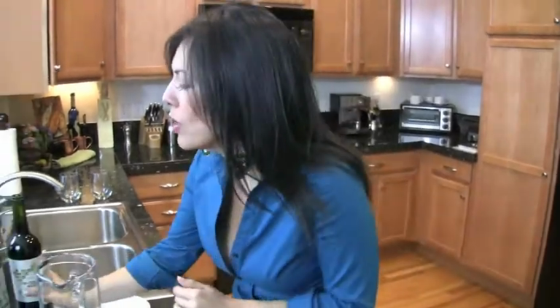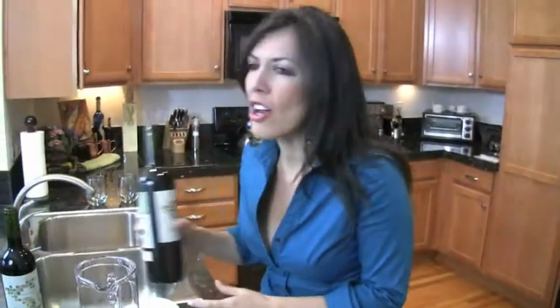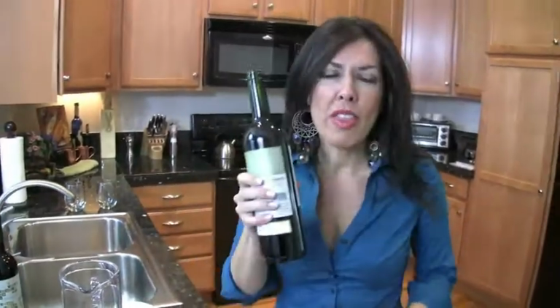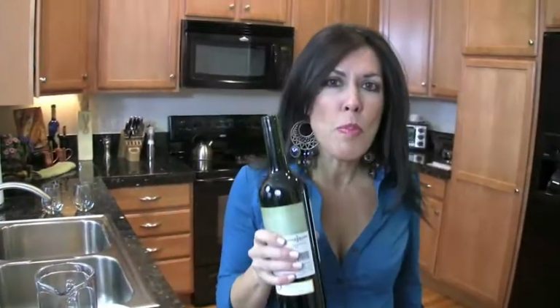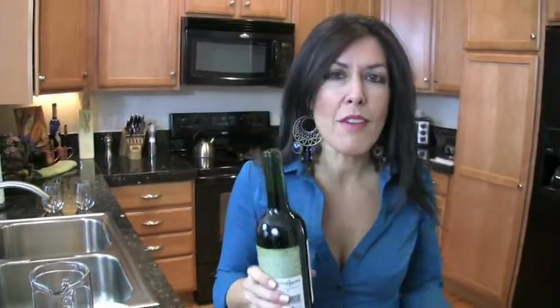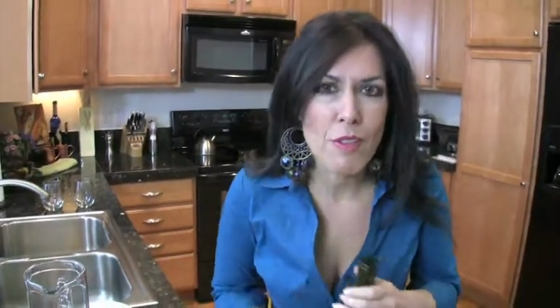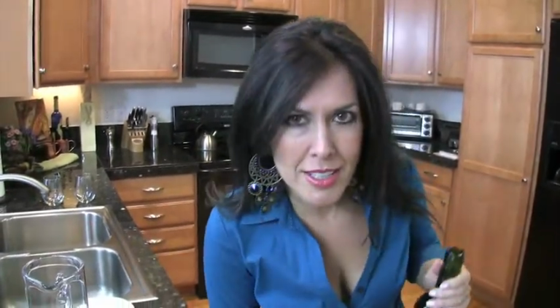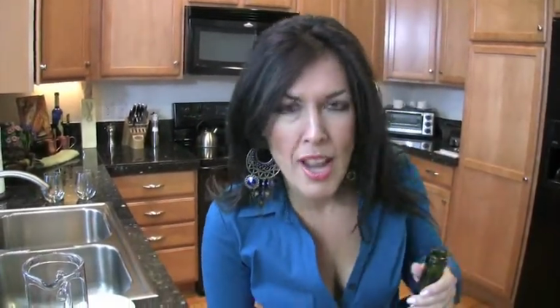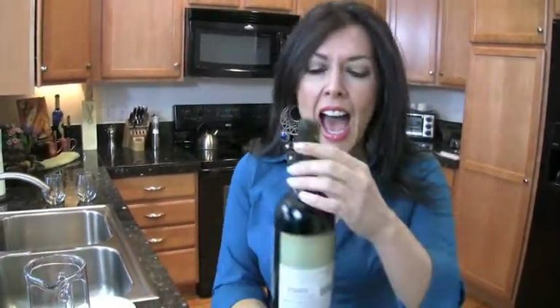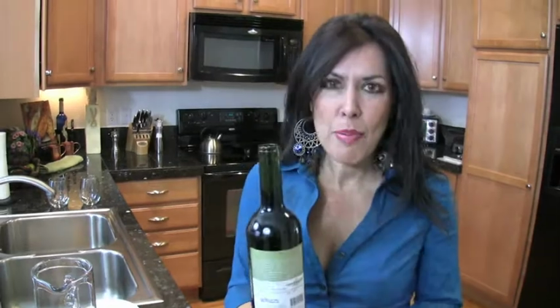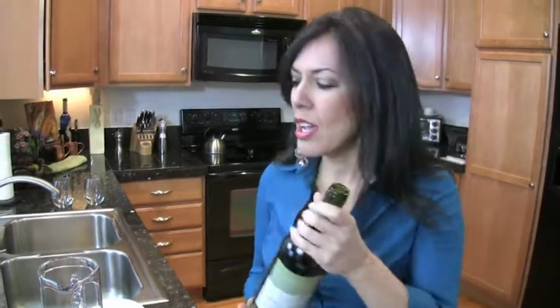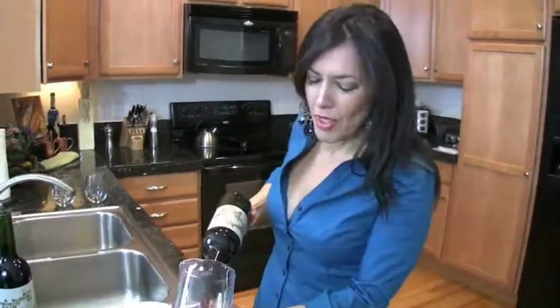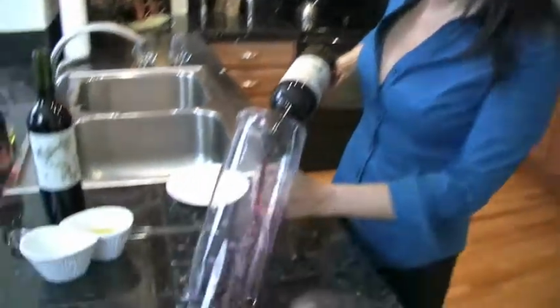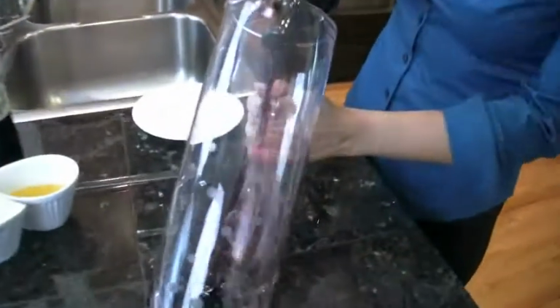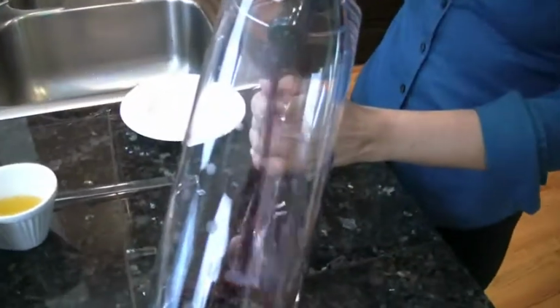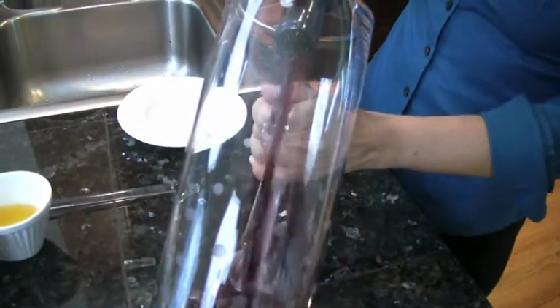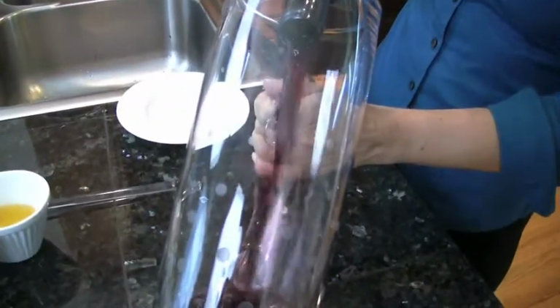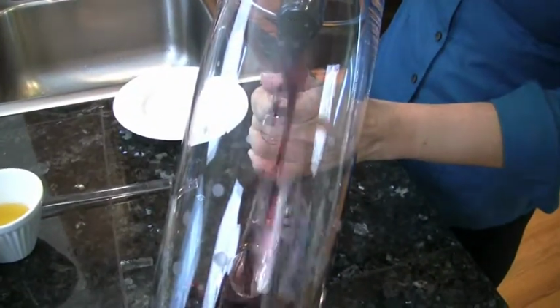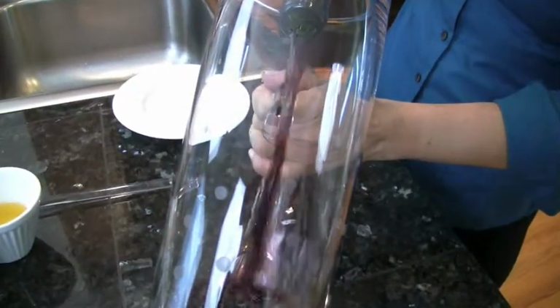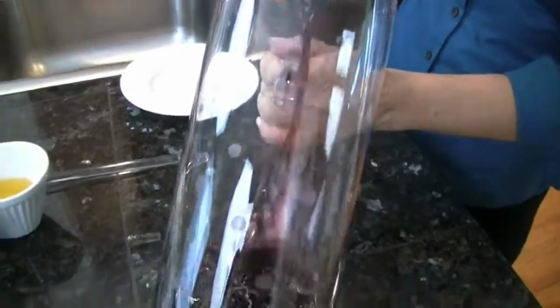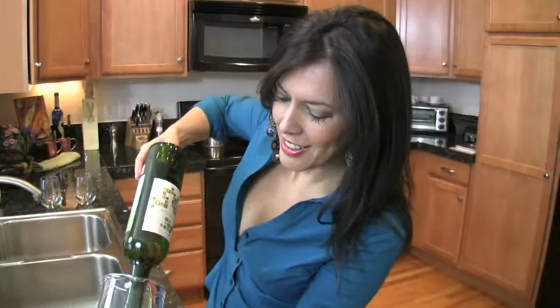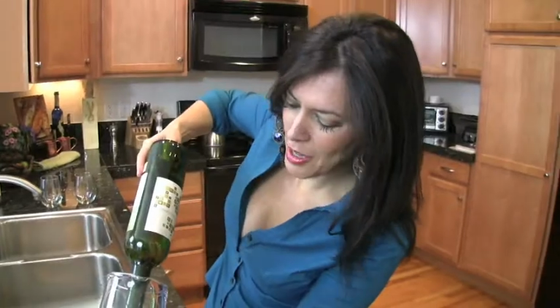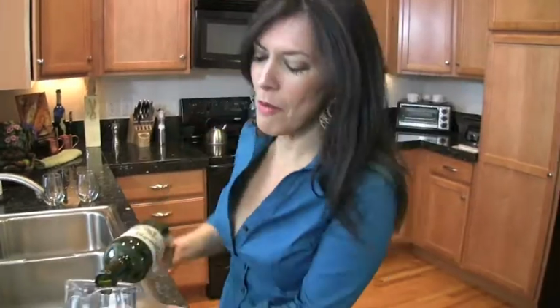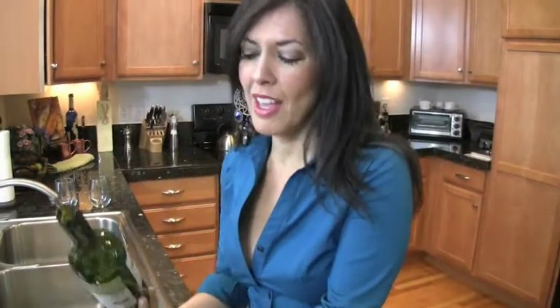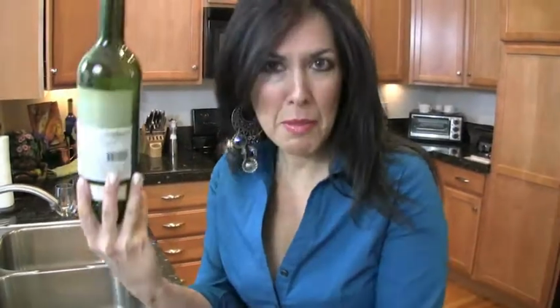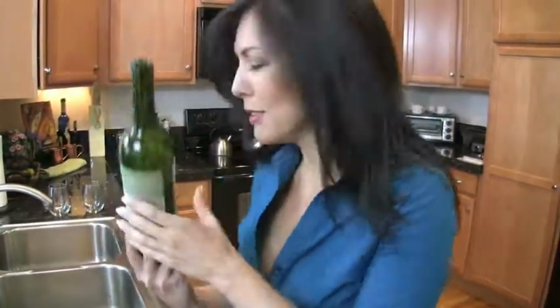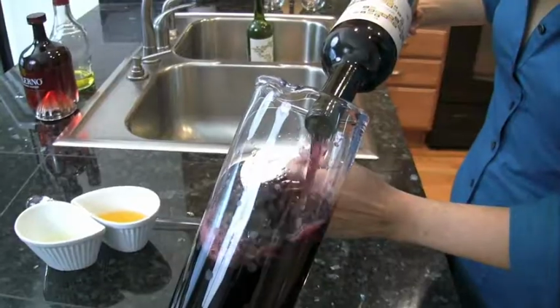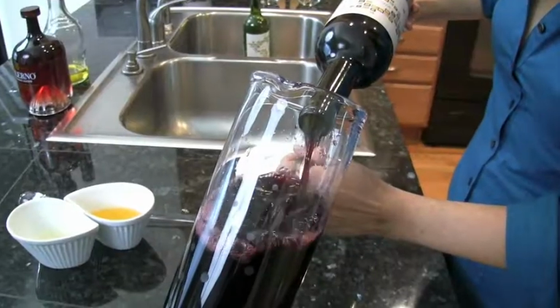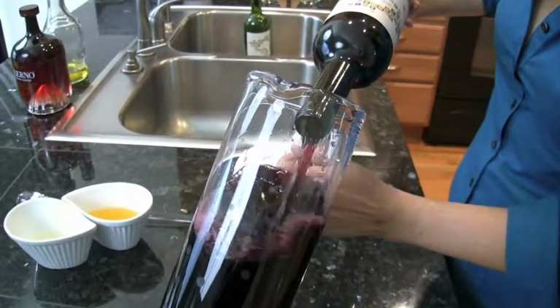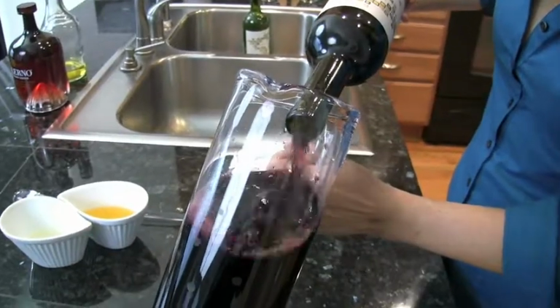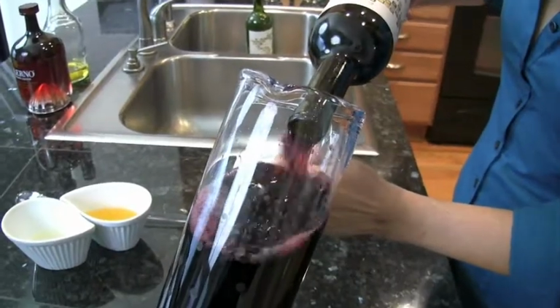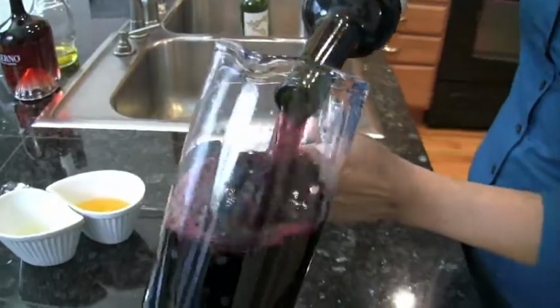You will start with two bottles of your favorite red table wine. I have a Tempranillo here. Oh, don't you love wine going inside a pitcher? There we go. That's one bottle. And that's the second bottle.